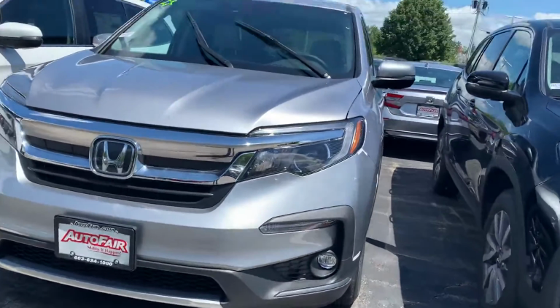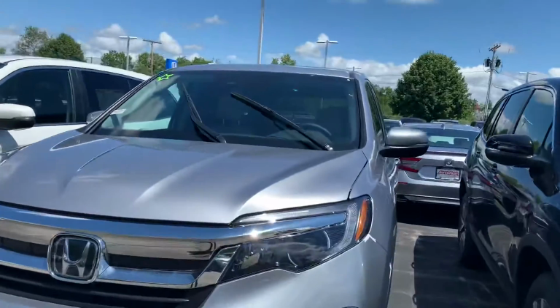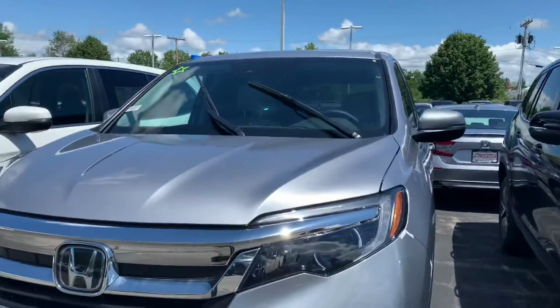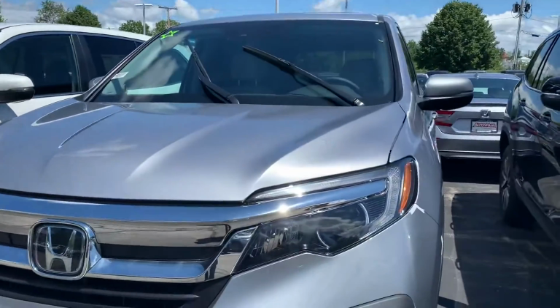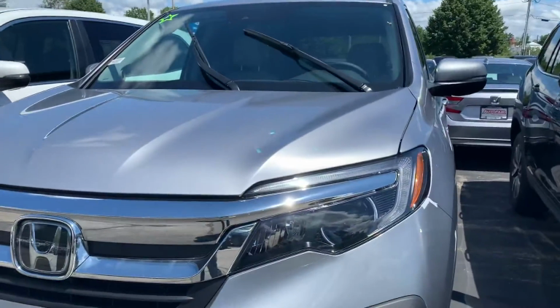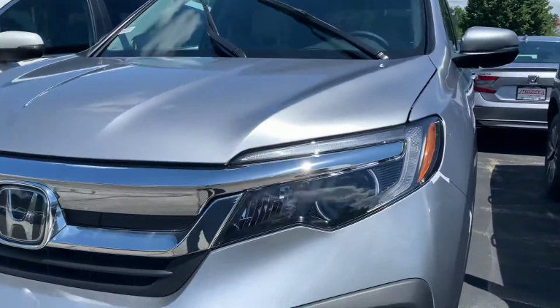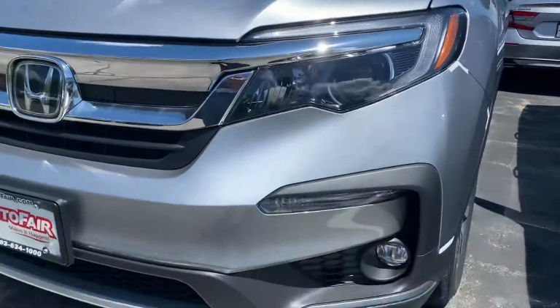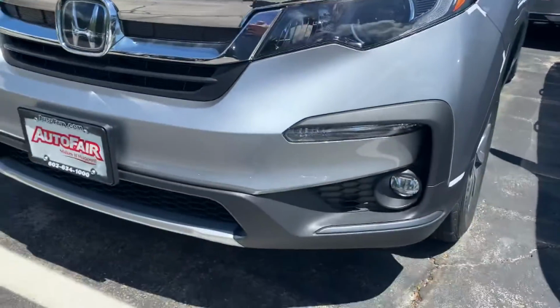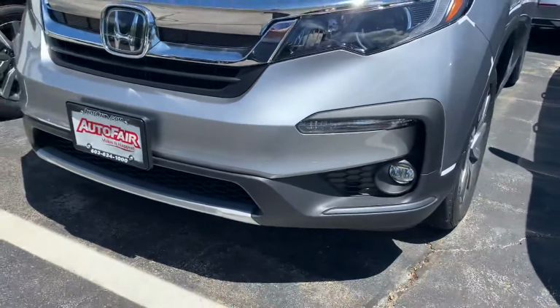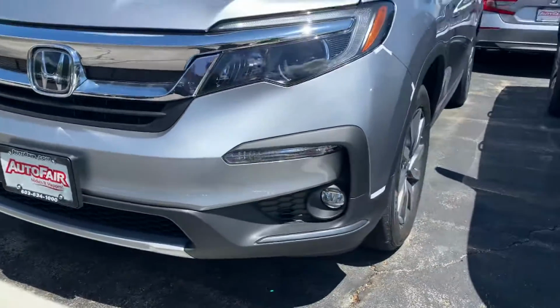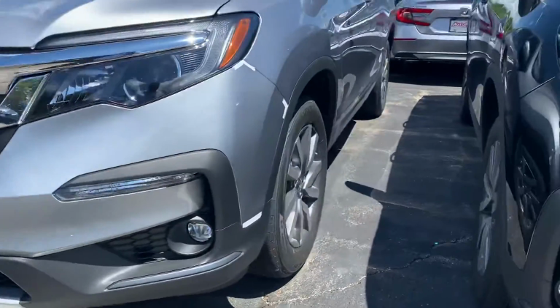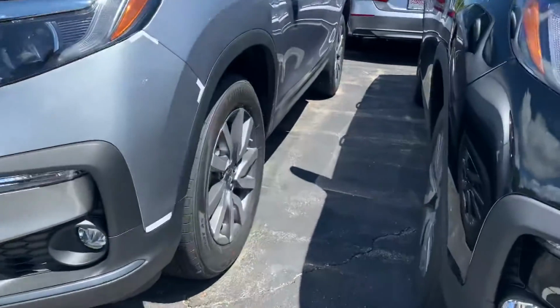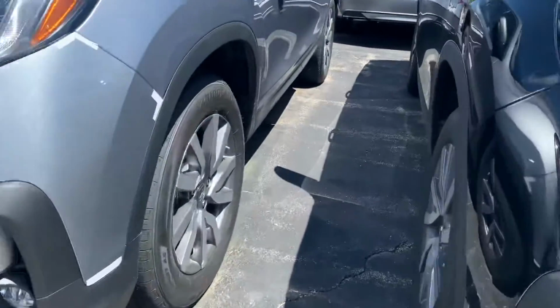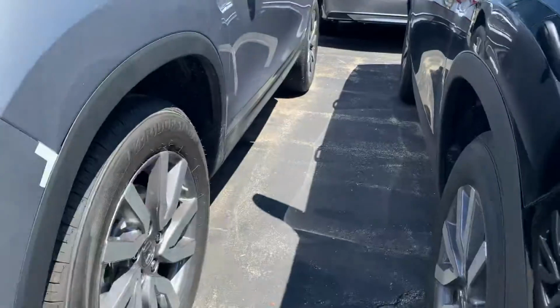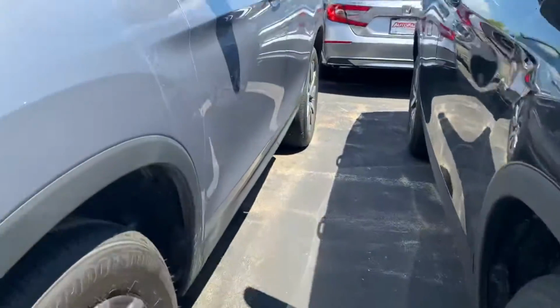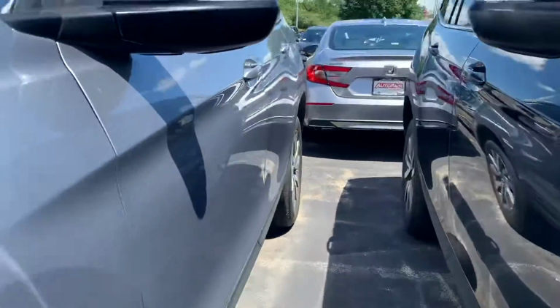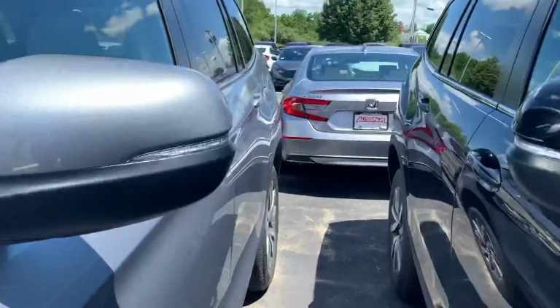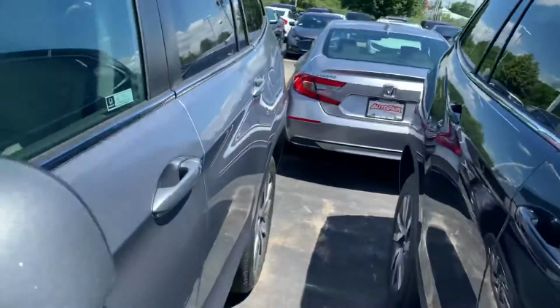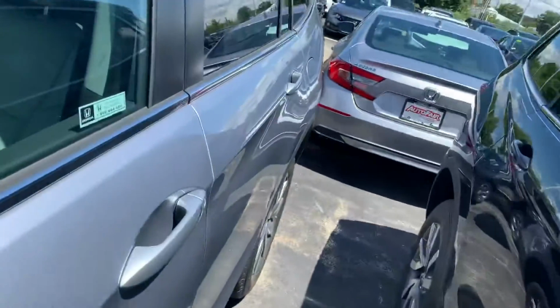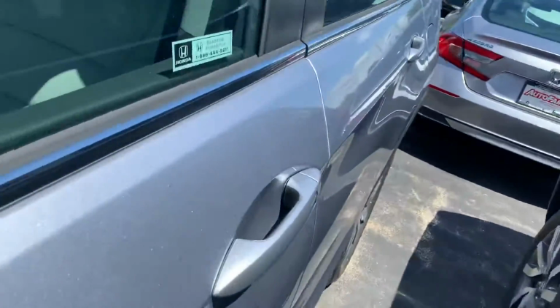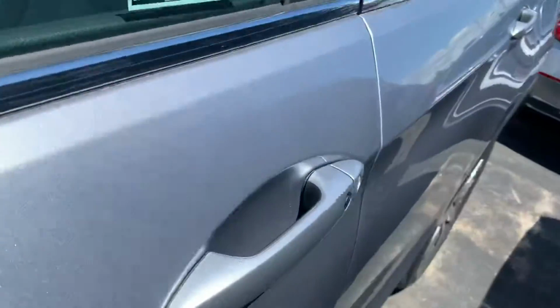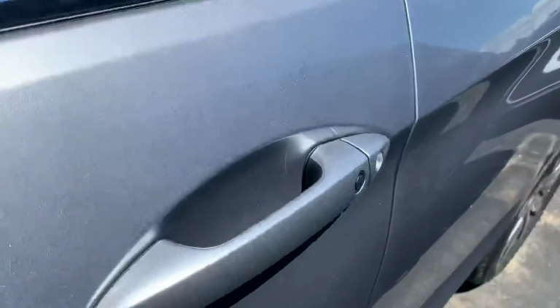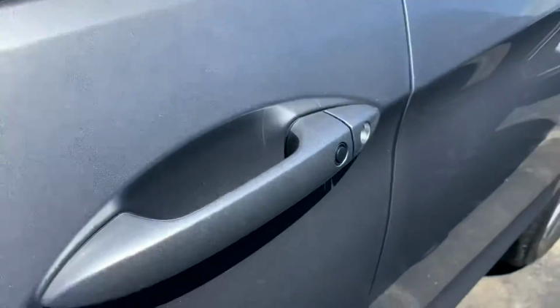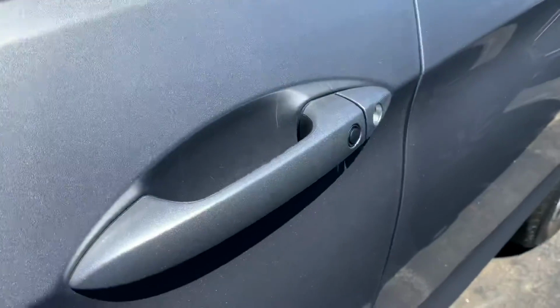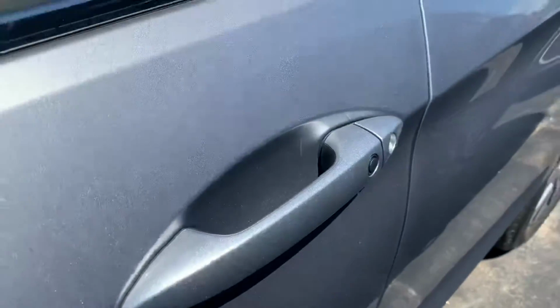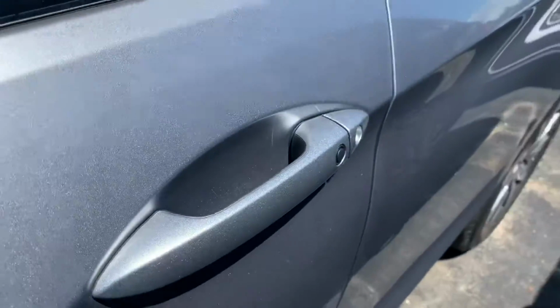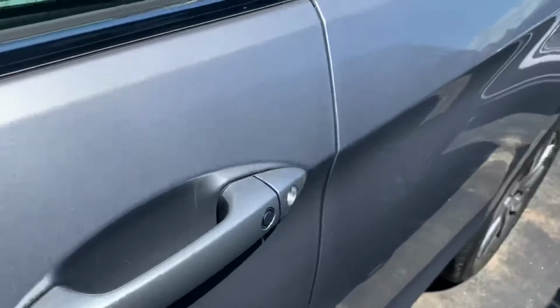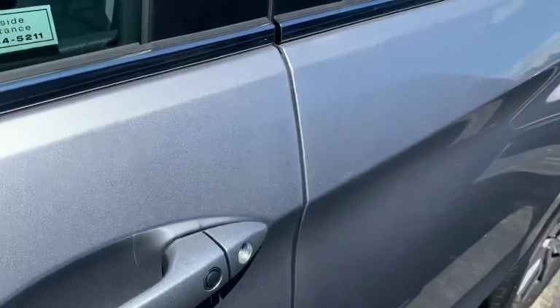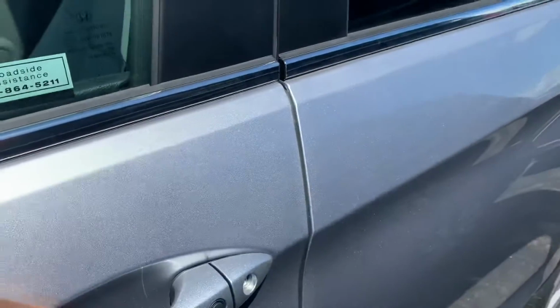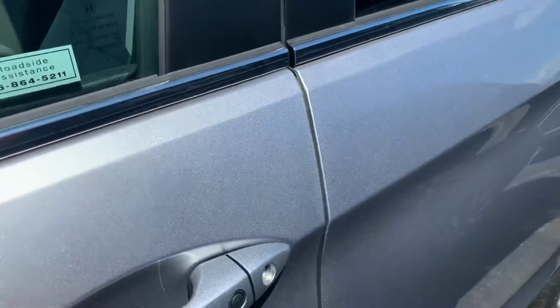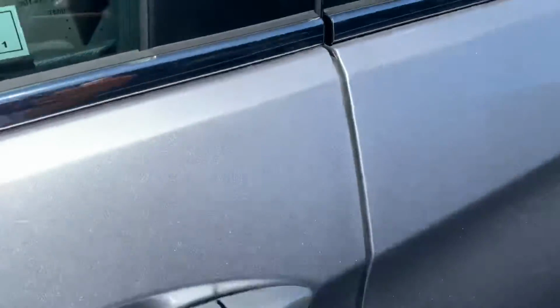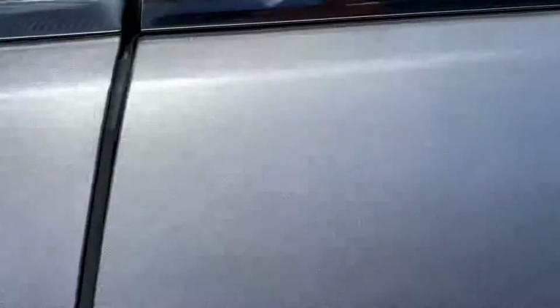Got the full LED headlights and LED fog lights in the bottom. Keyless entry on the door handles — as long as the keys are within three feet of the car, you can just put your hand right there and it unlocks it for you.